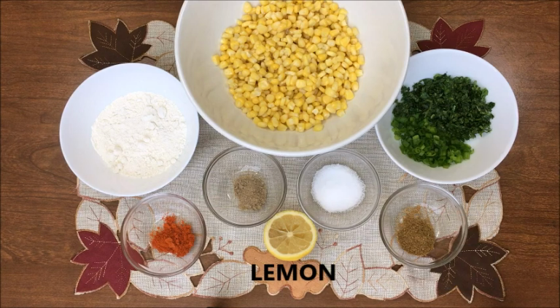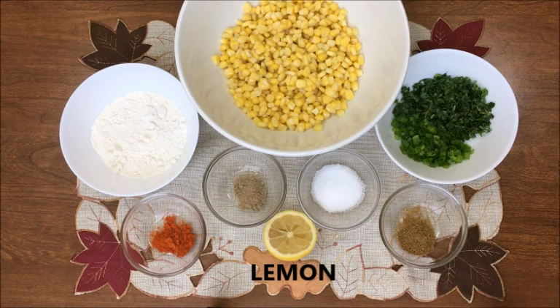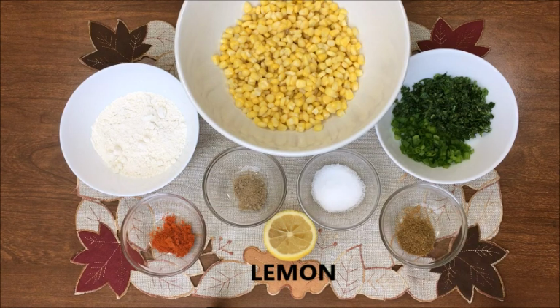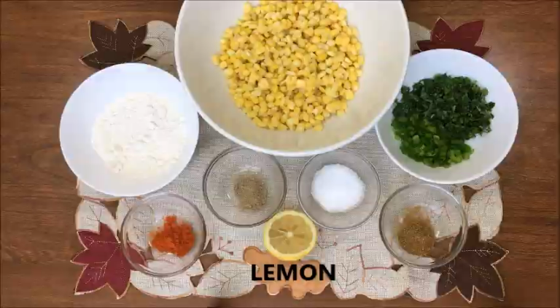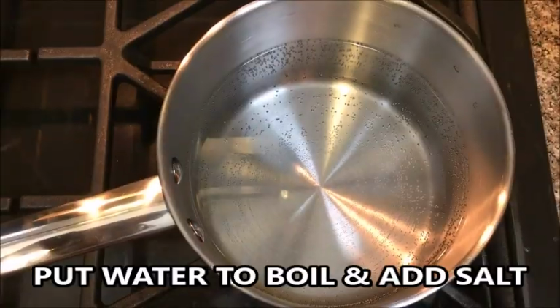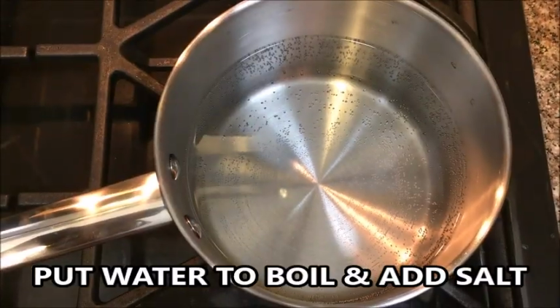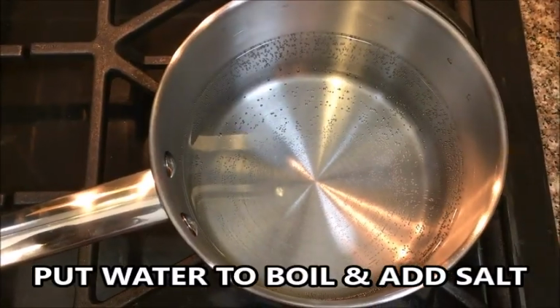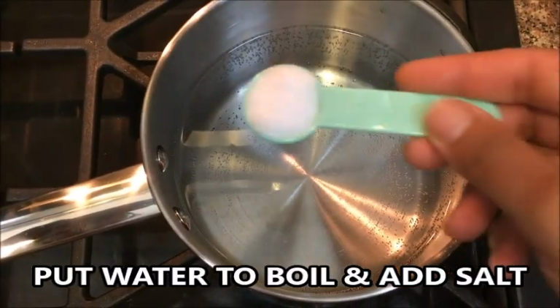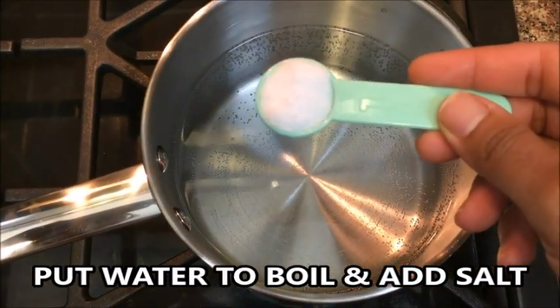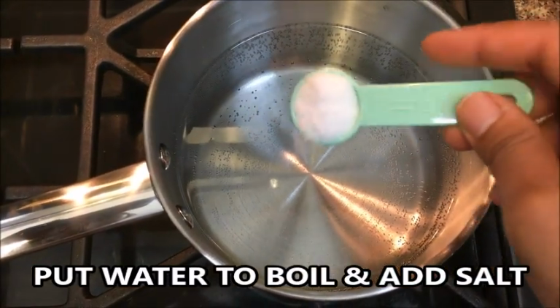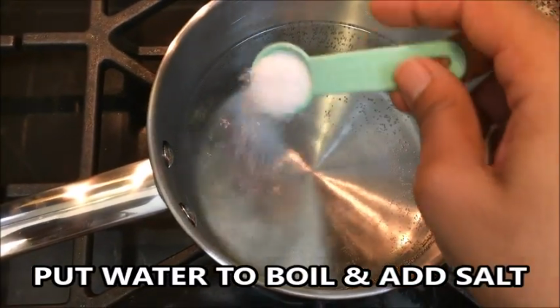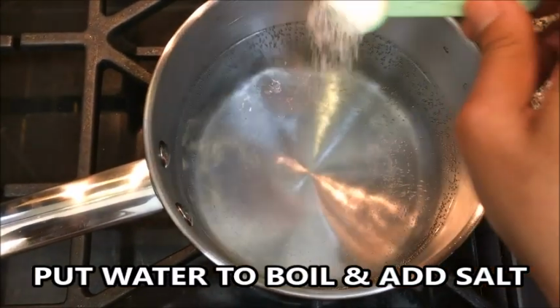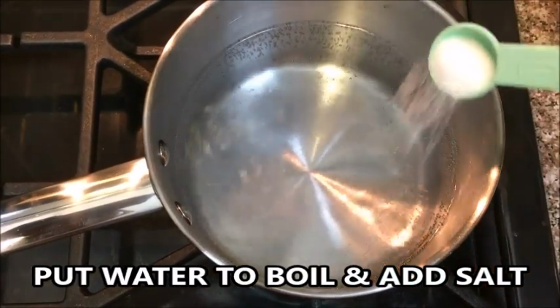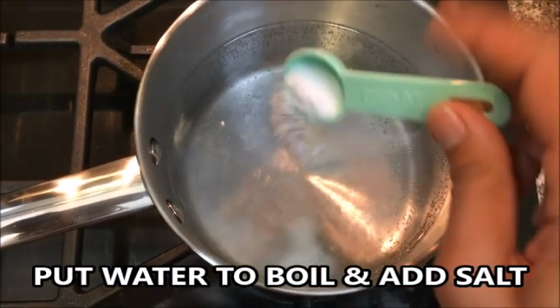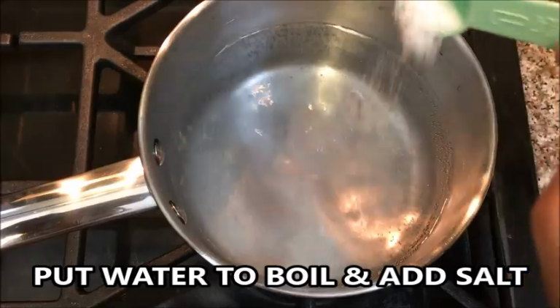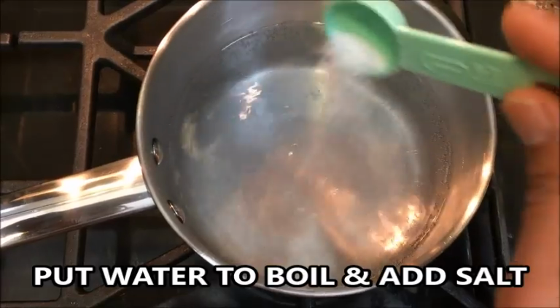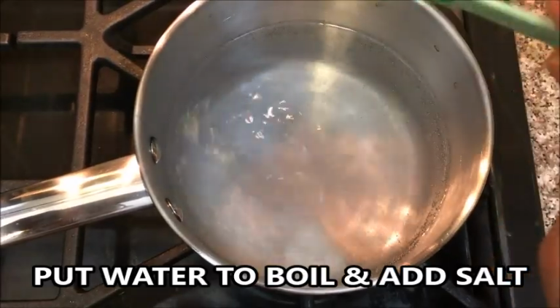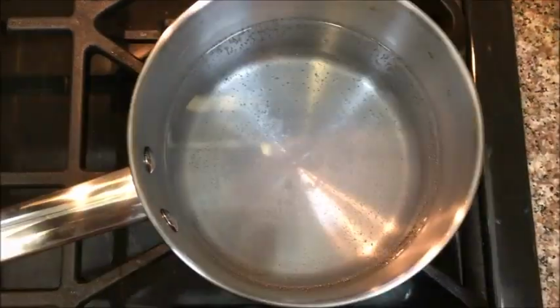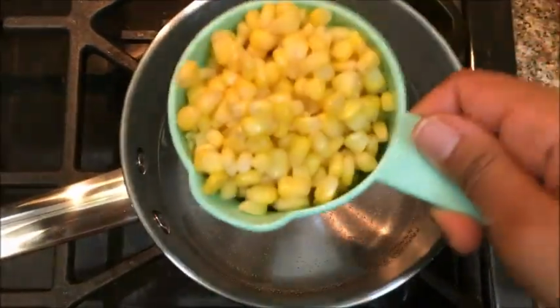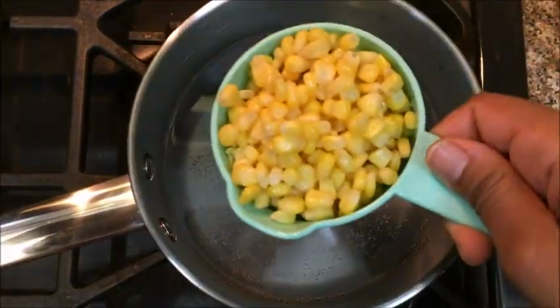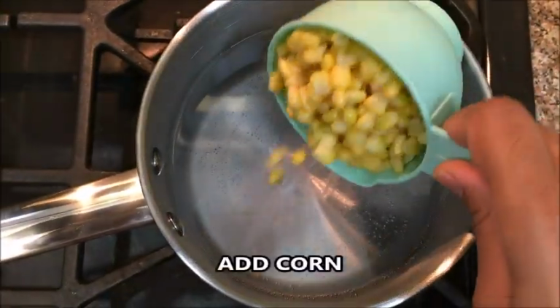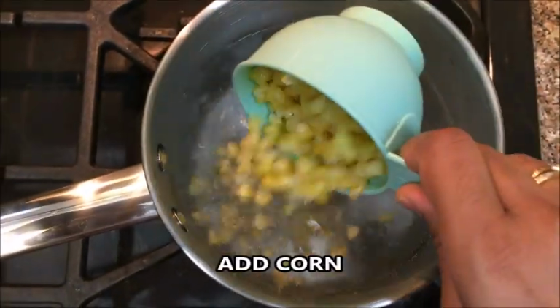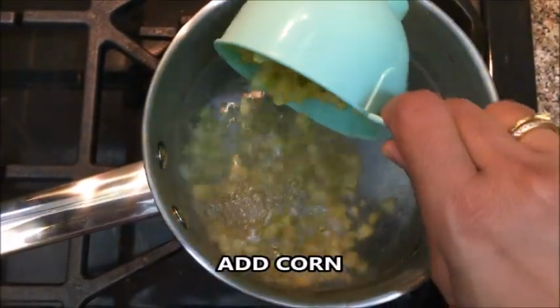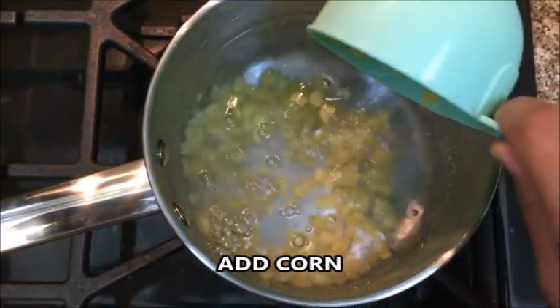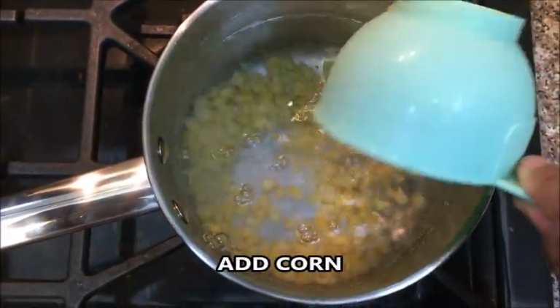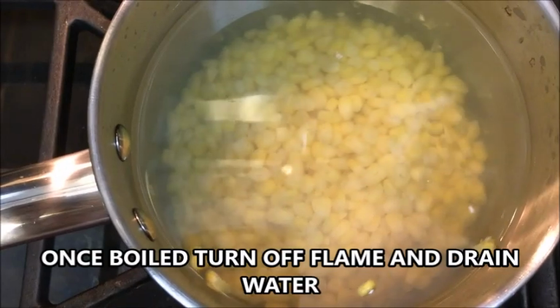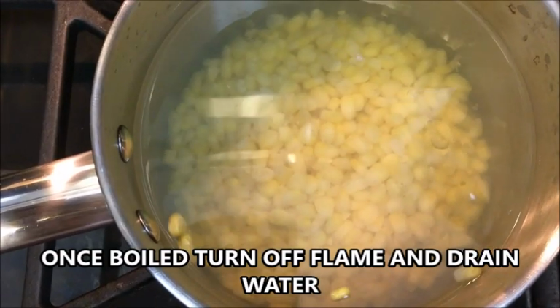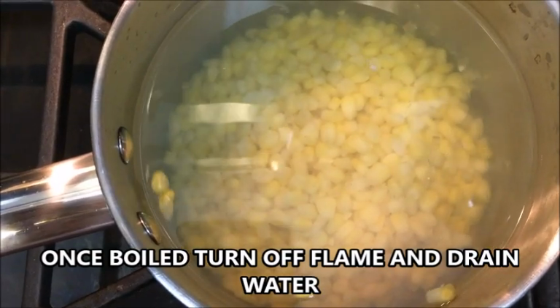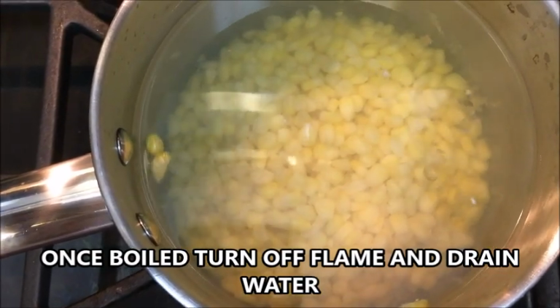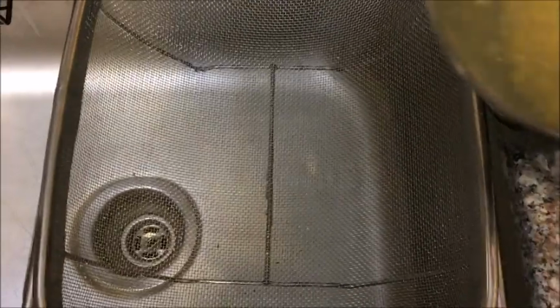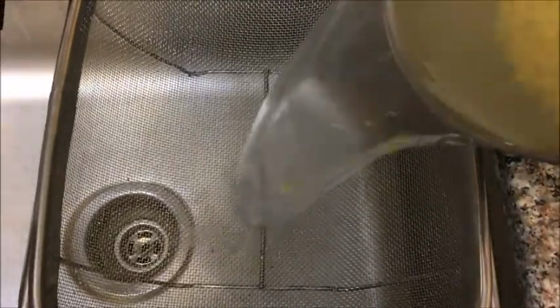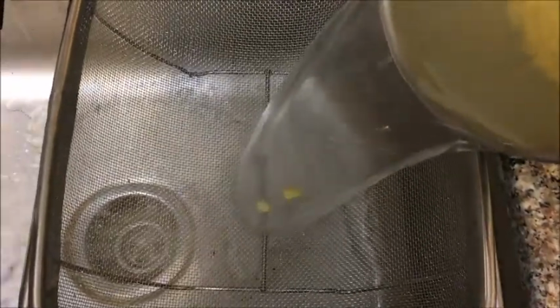Put some water to boil, add some salt, and once the water is hot, drop in the sweet corn and boil it for two to three minutes. Once it's done, drain off the water.